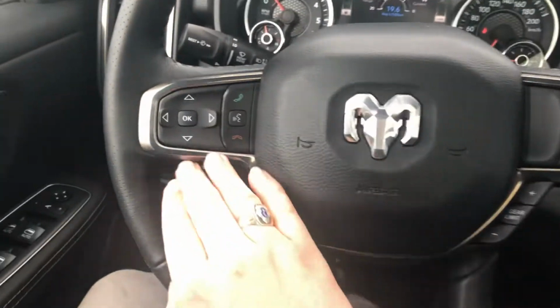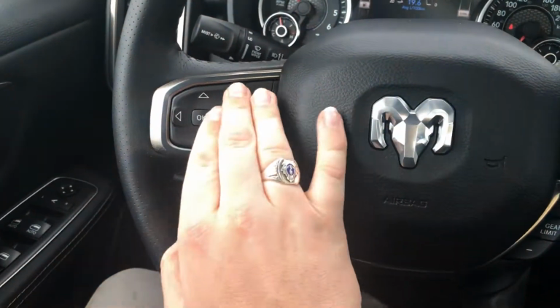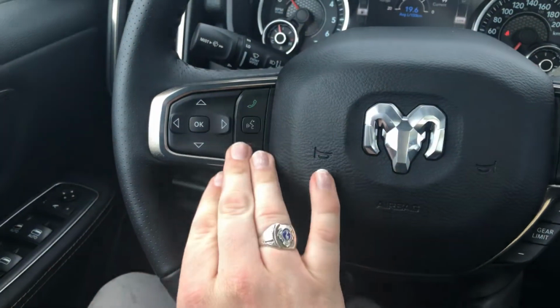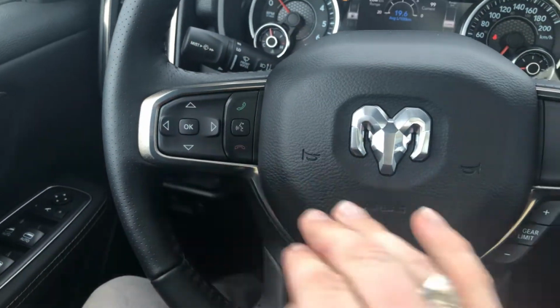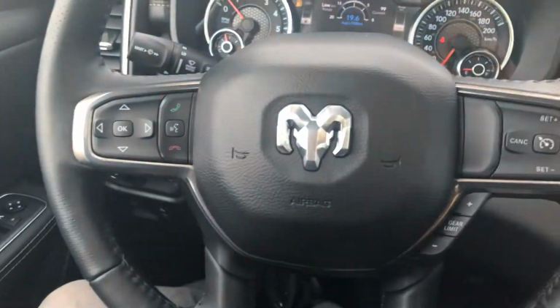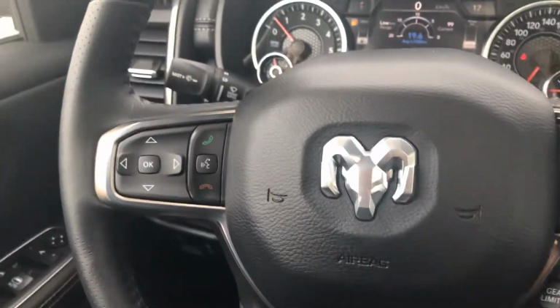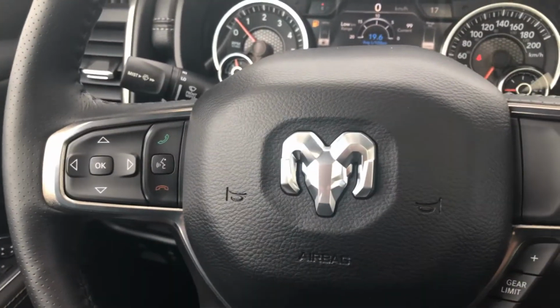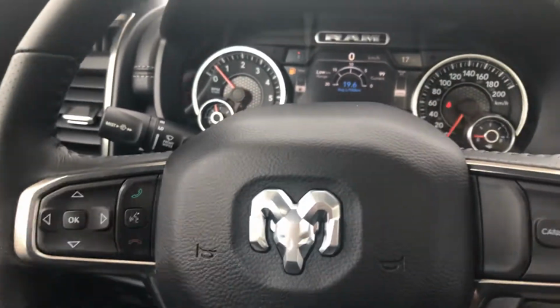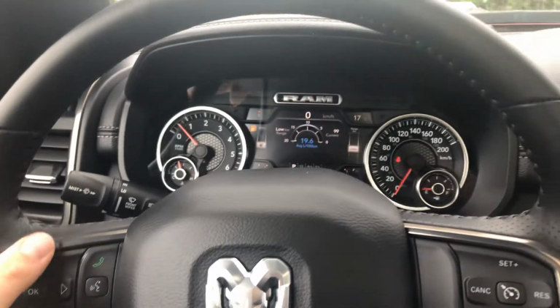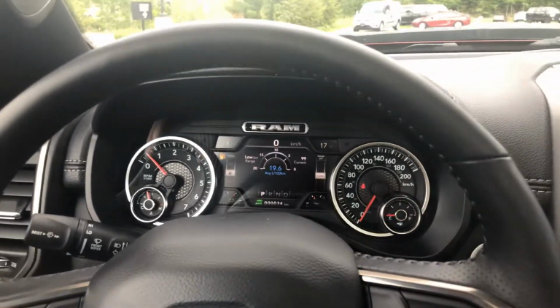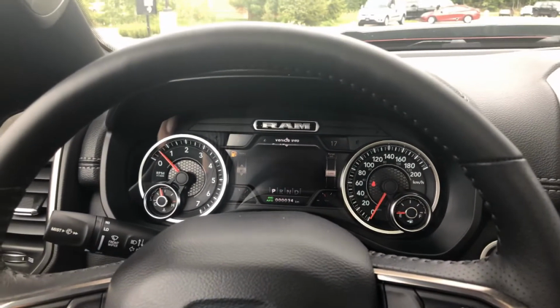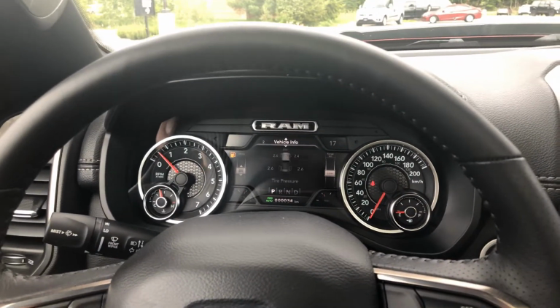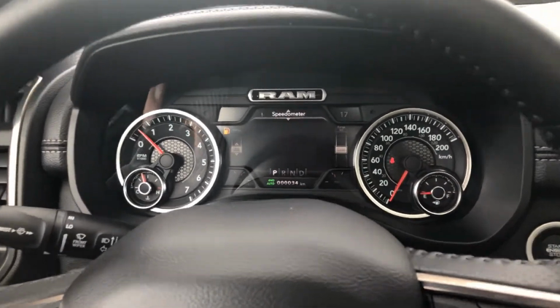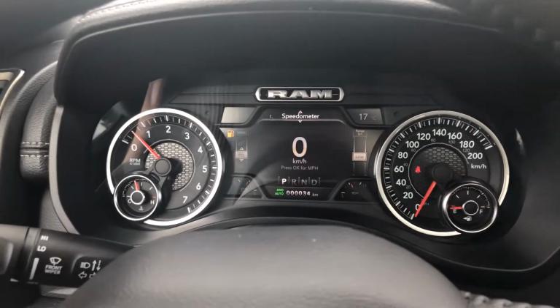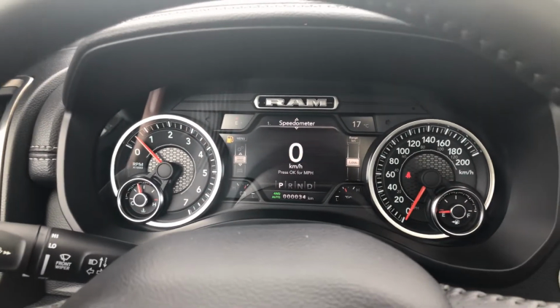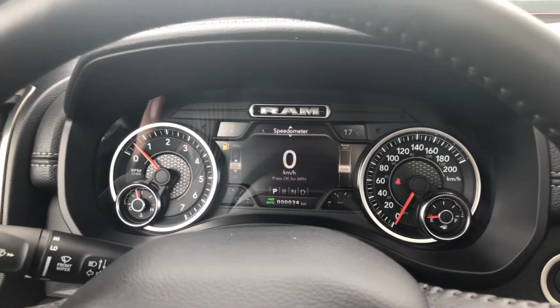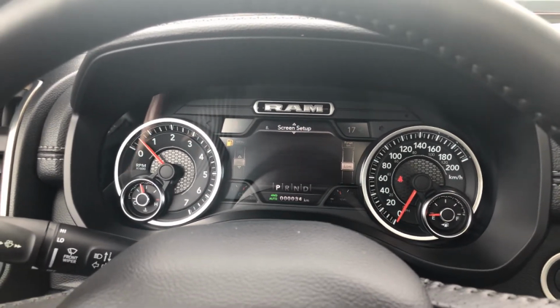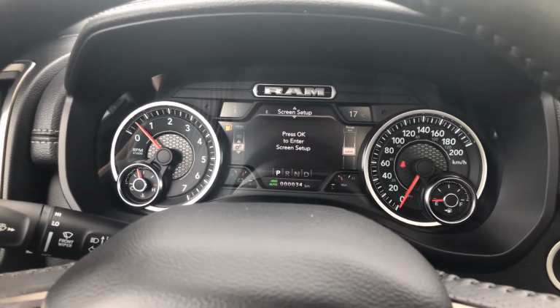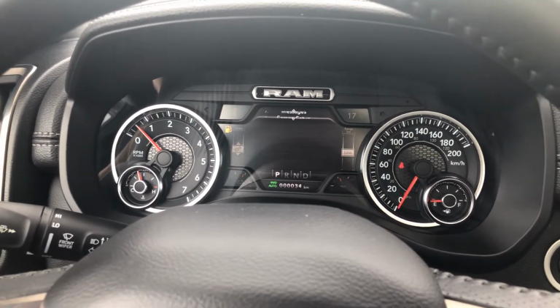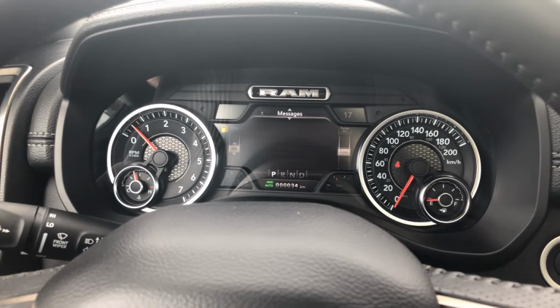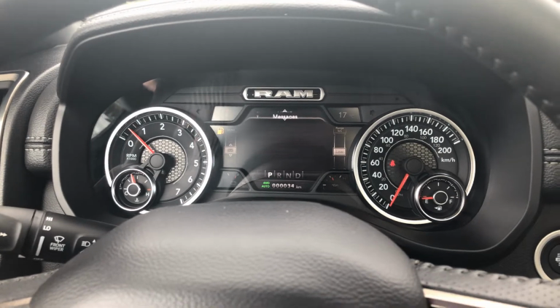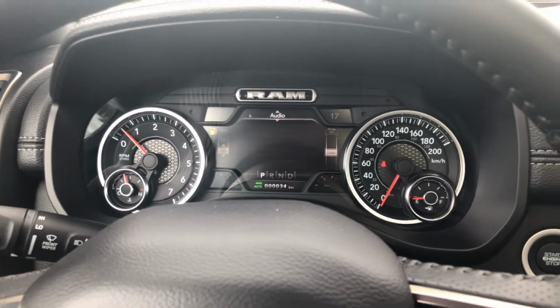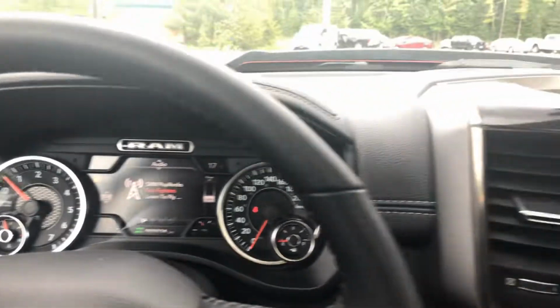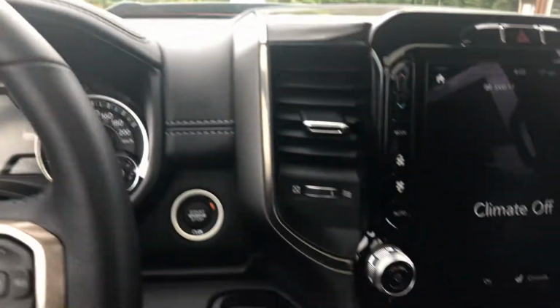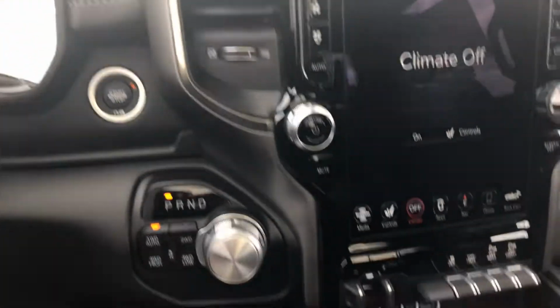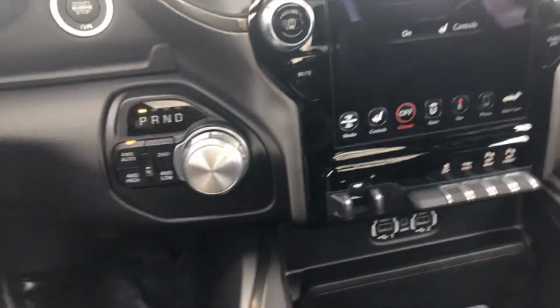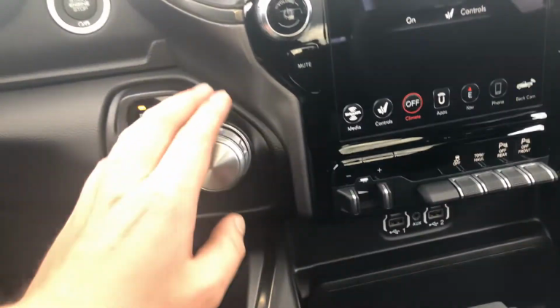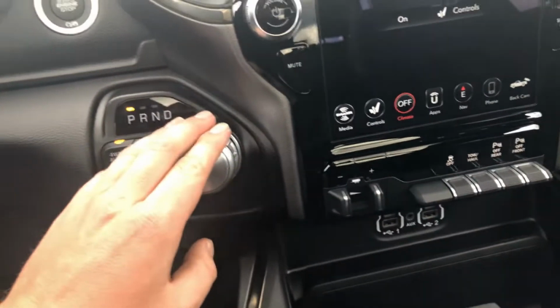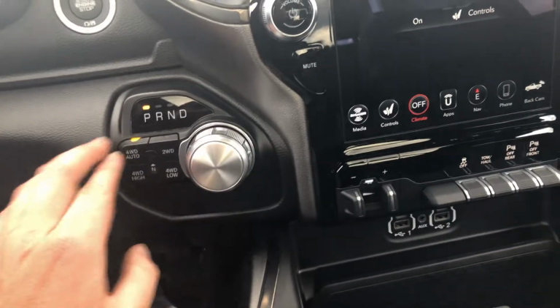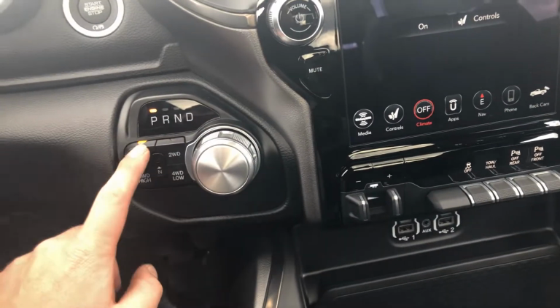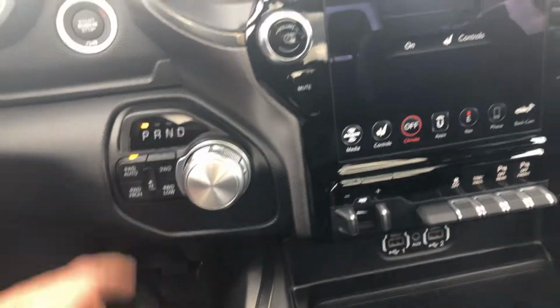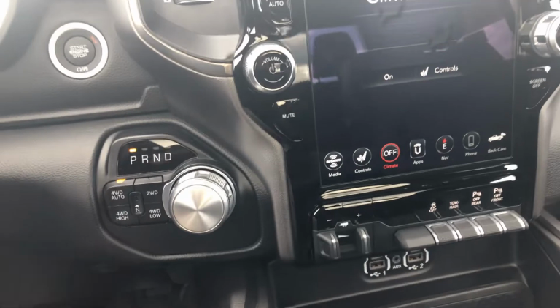Bluetooth controls on the left-hand side with your directional arrows to cycle through your options. Transmission with your automatic four-wheel drive.